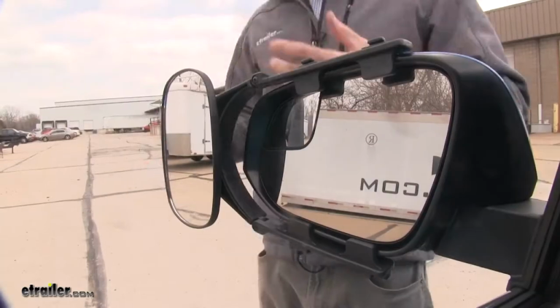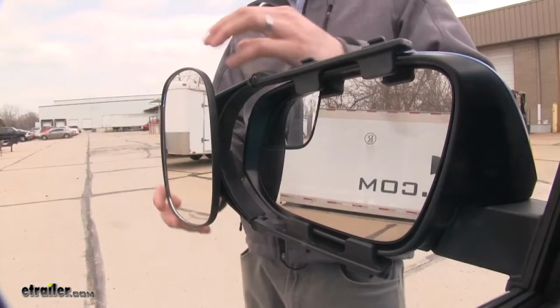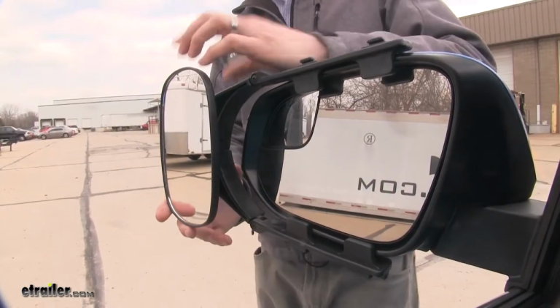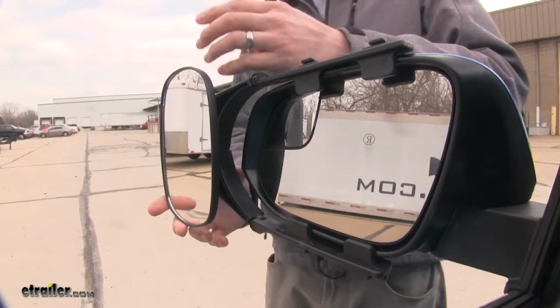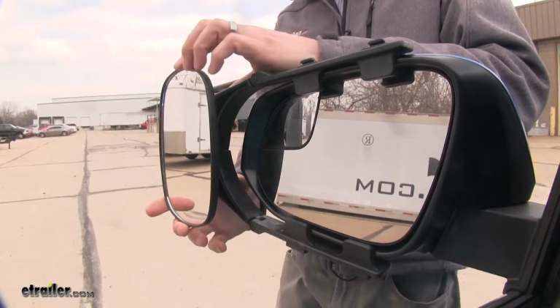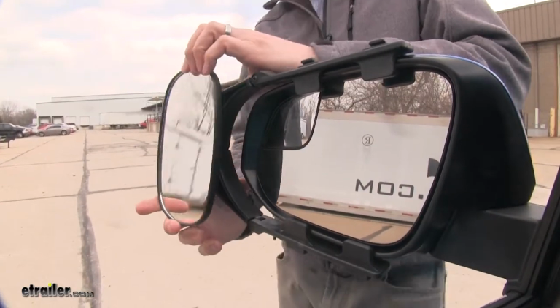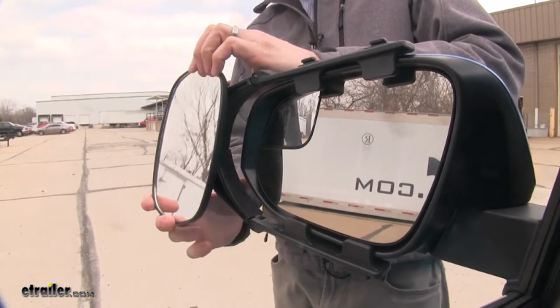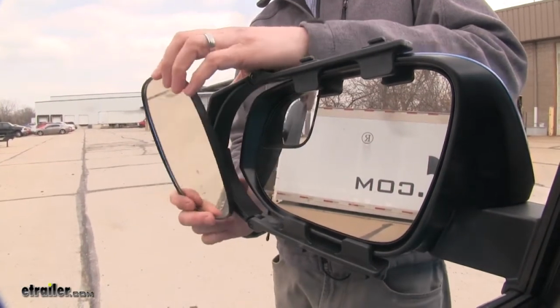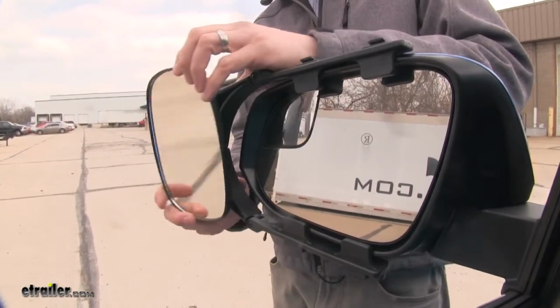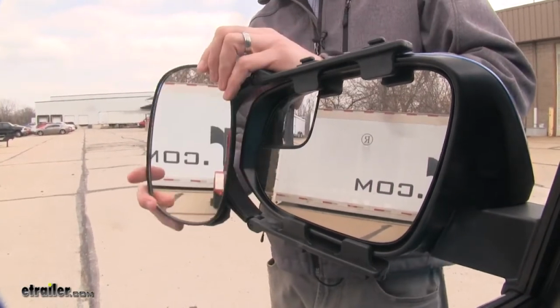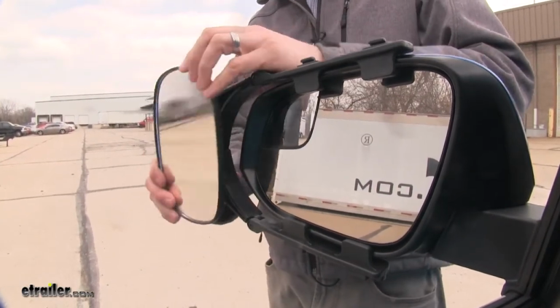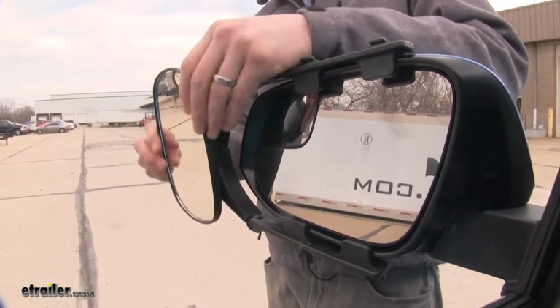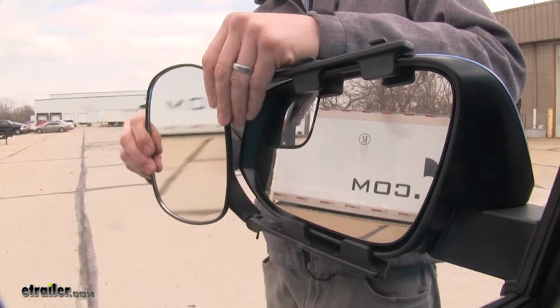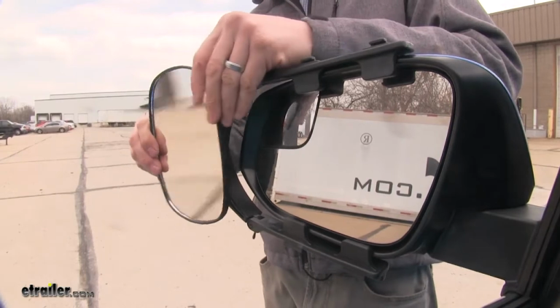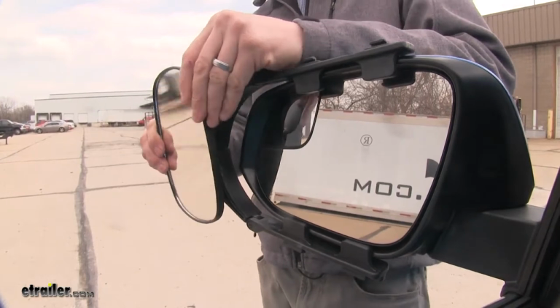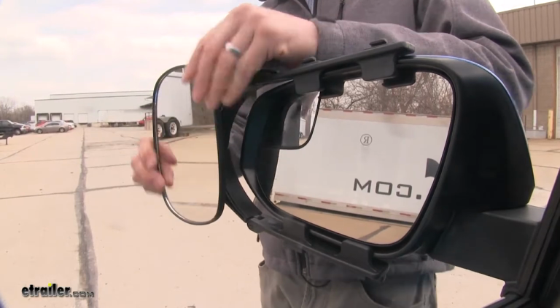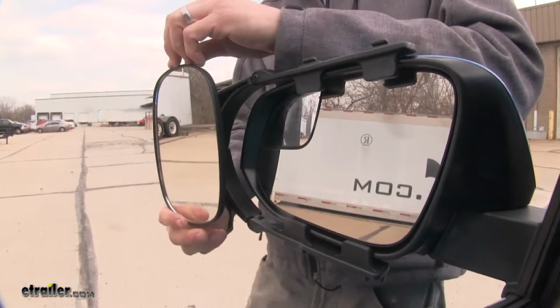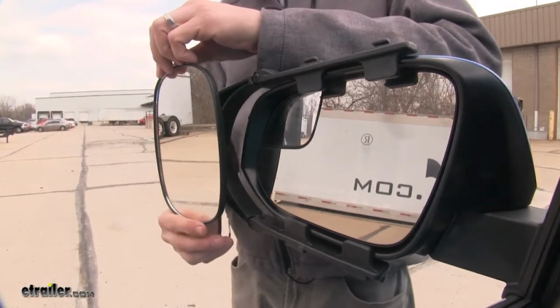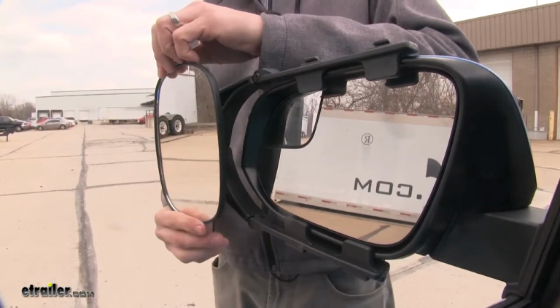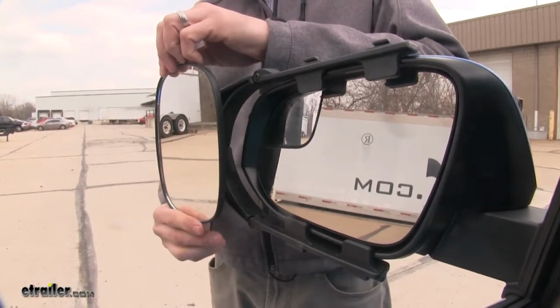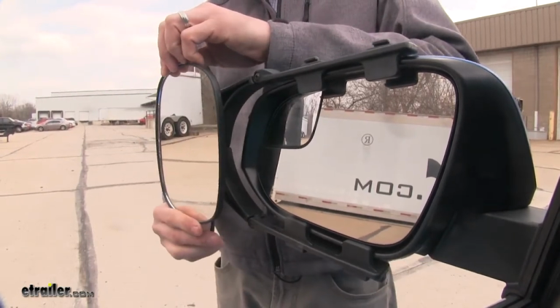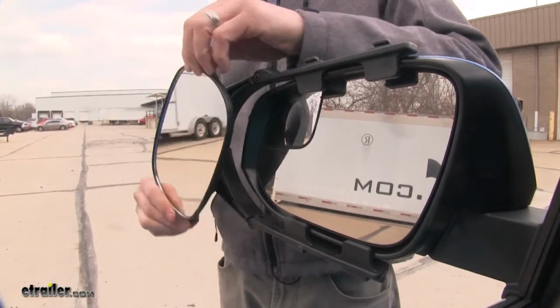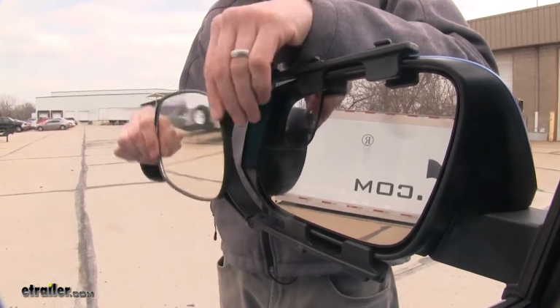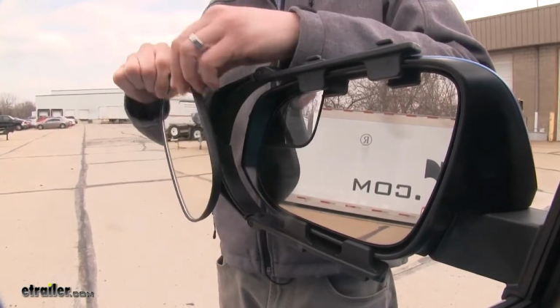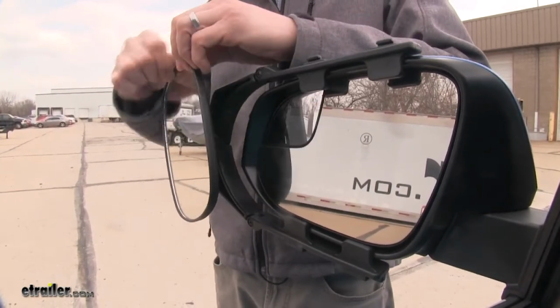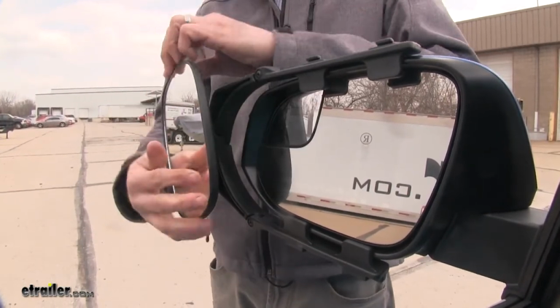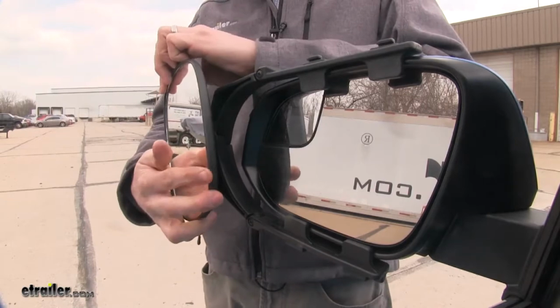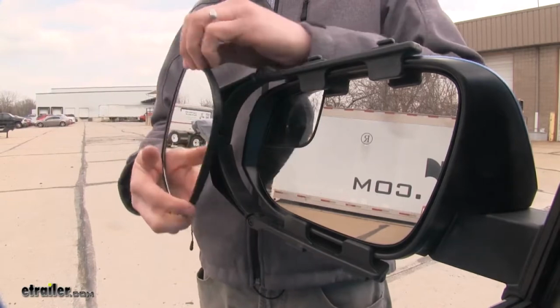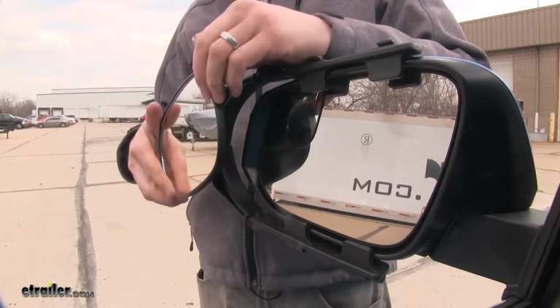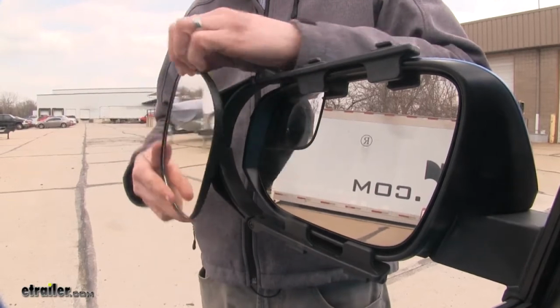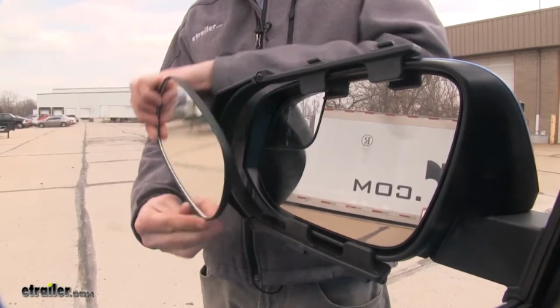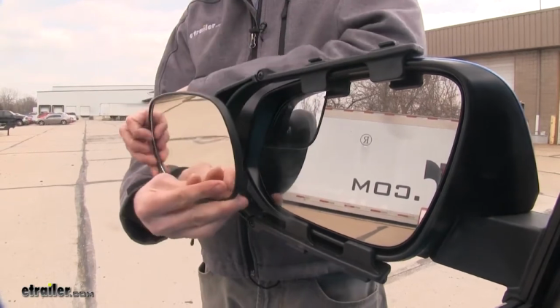The mirror itself can be adjusted to most angles. We've got our up and down, diagonal, and side to side. It can also be adjusted 360 degrees, so if you like that horizontal position, you have that option.